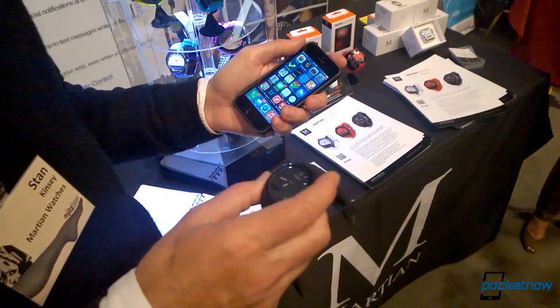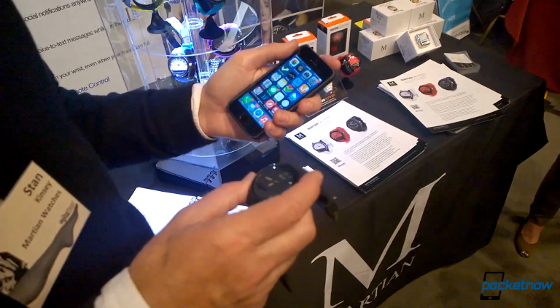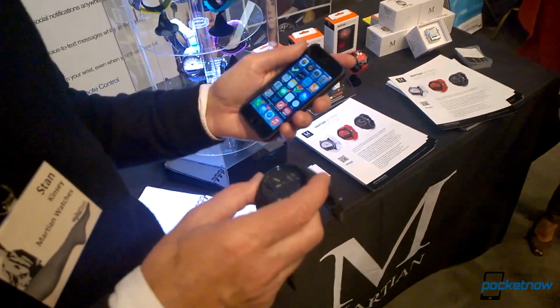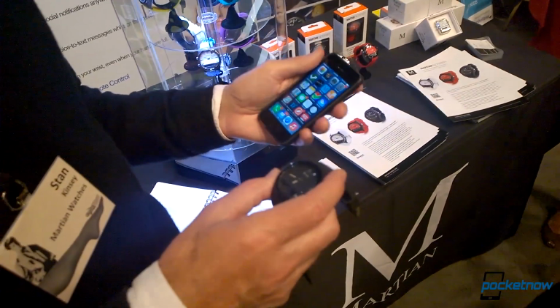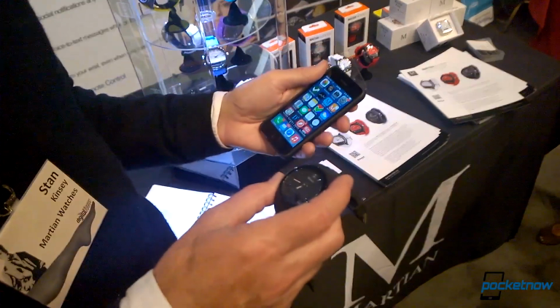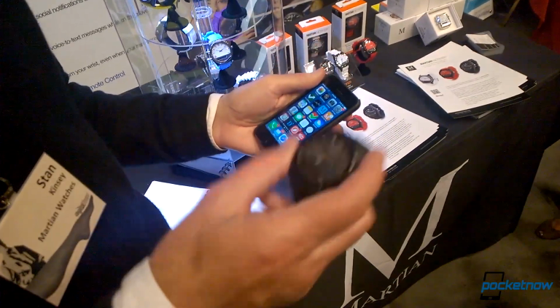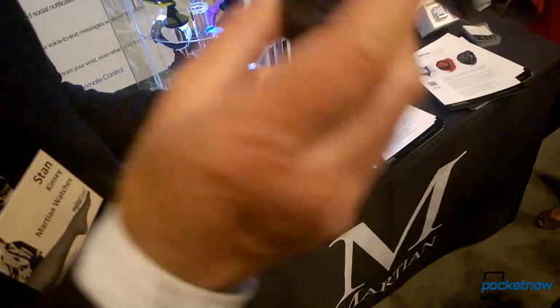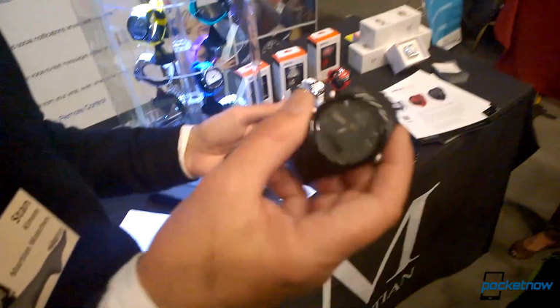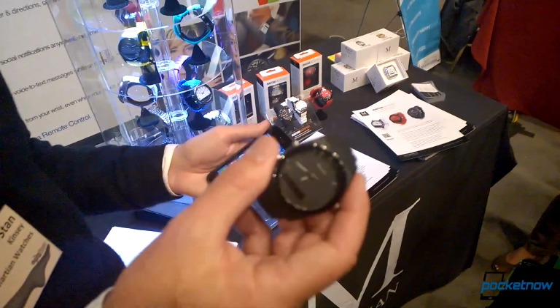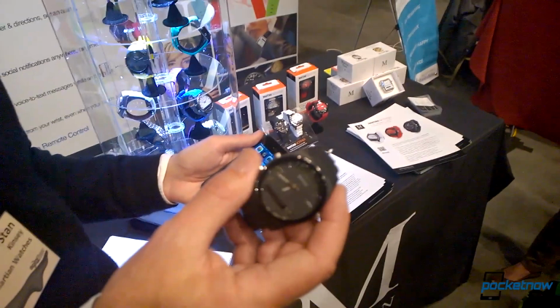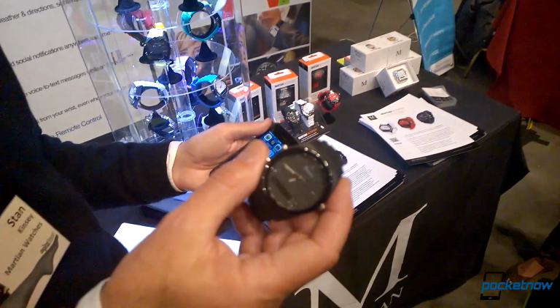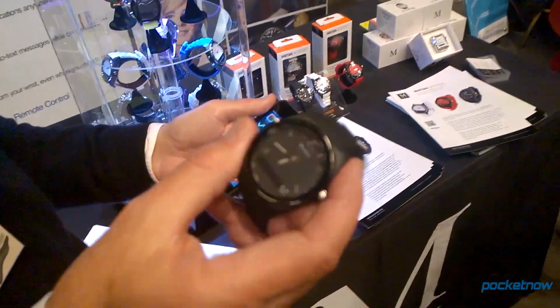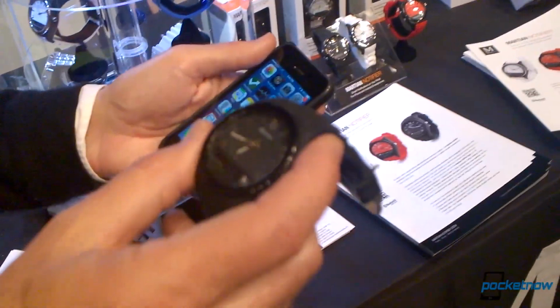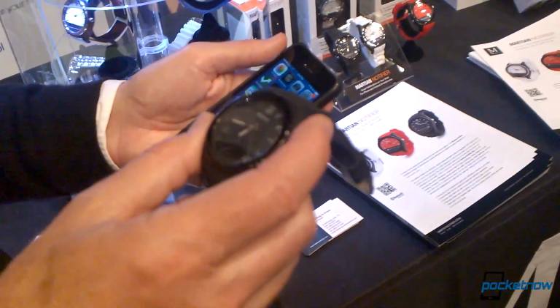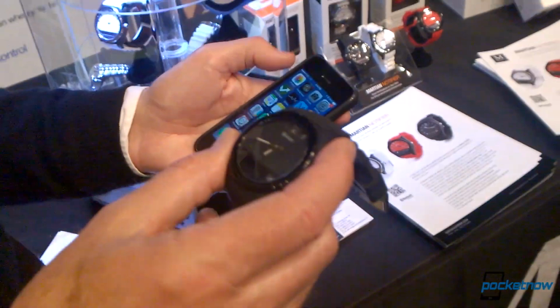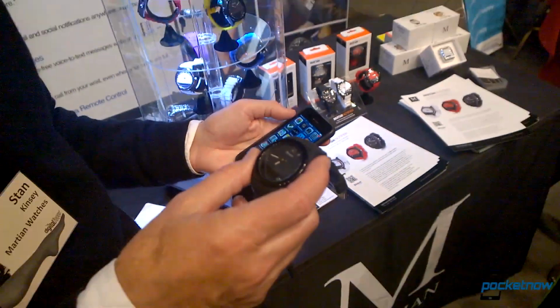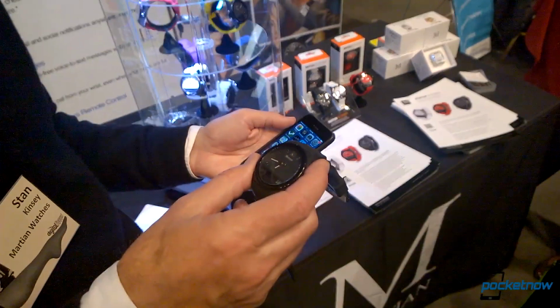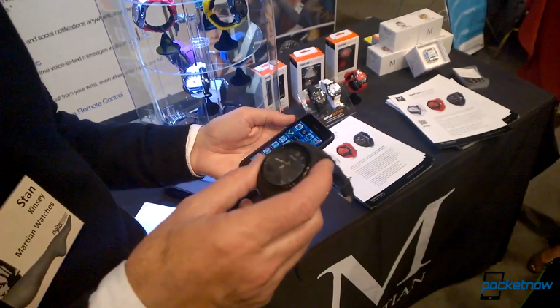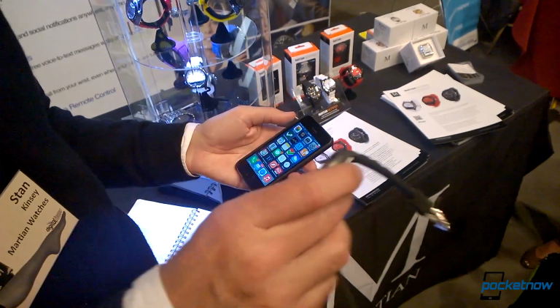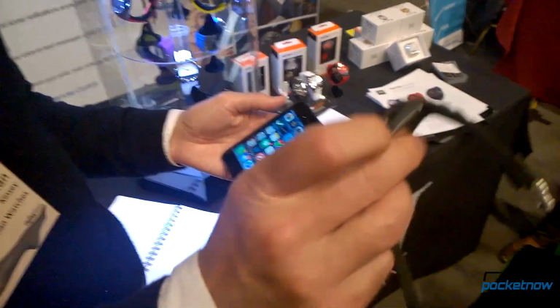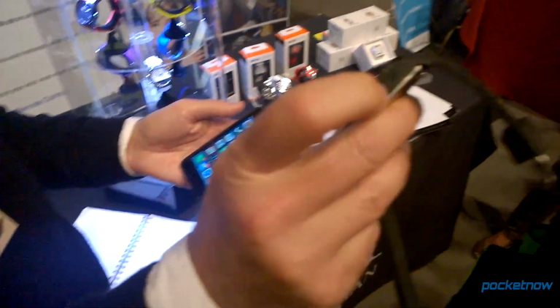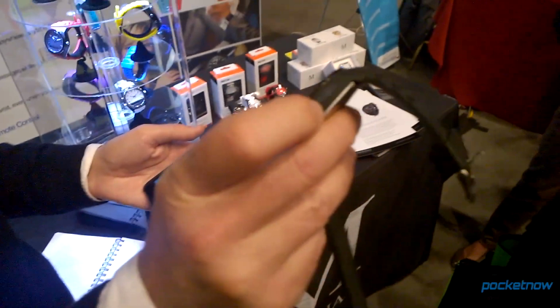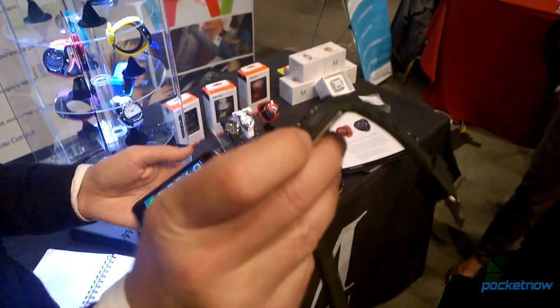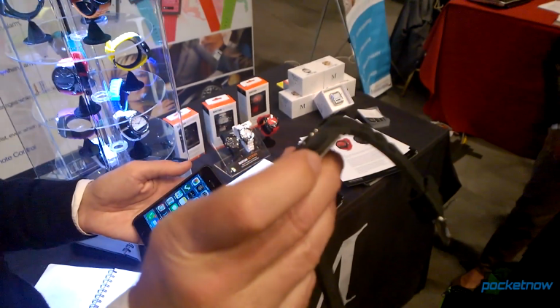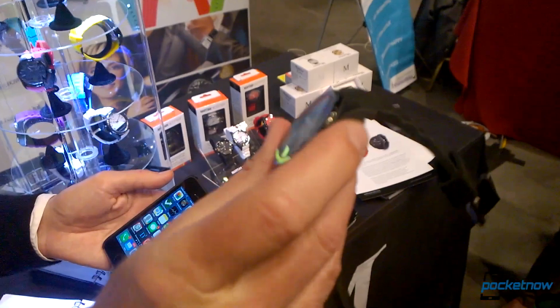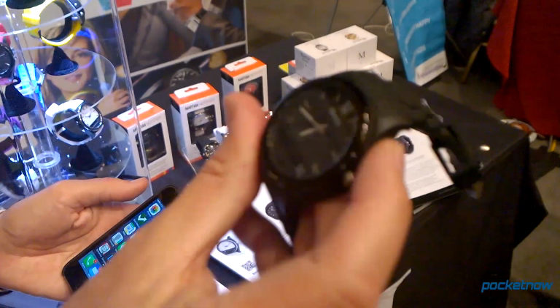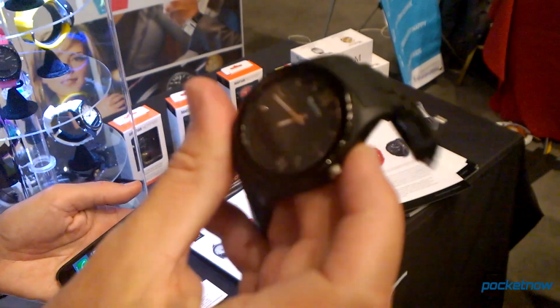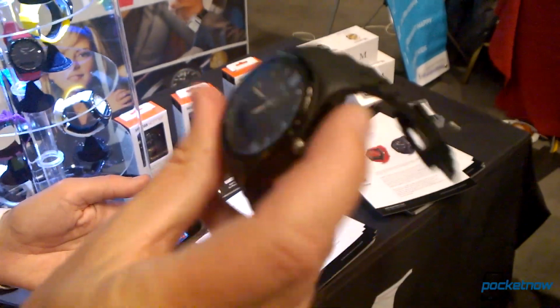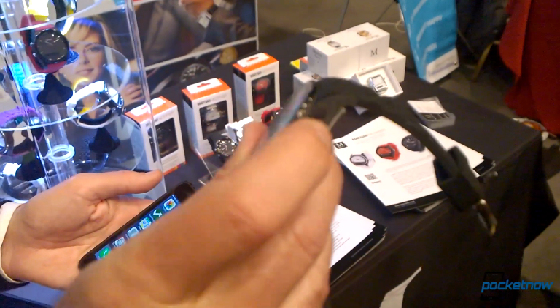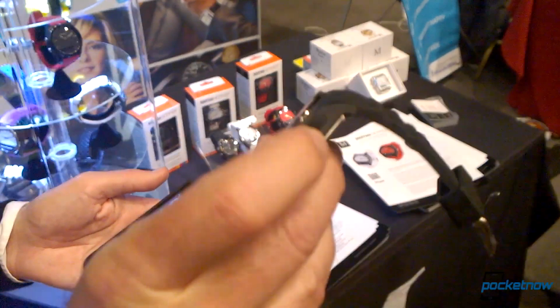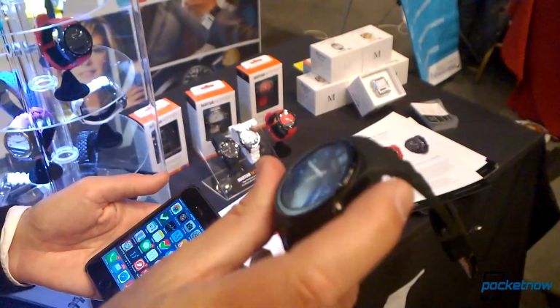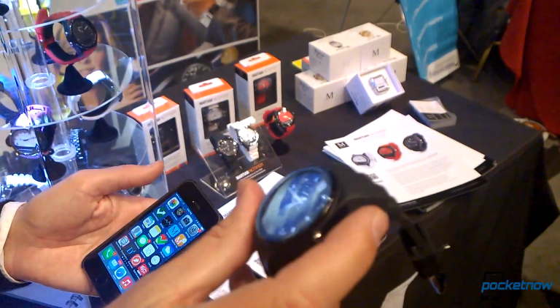How about the battery life of the watch? Five or six days. And how do you recharge it? Micro USB — that's the only port and it plugs pretty nicely. It's also splash resistant.